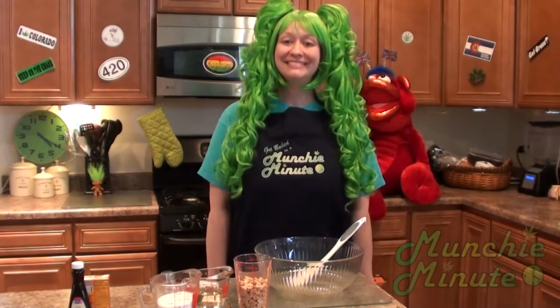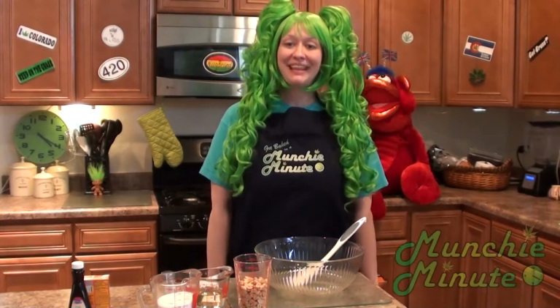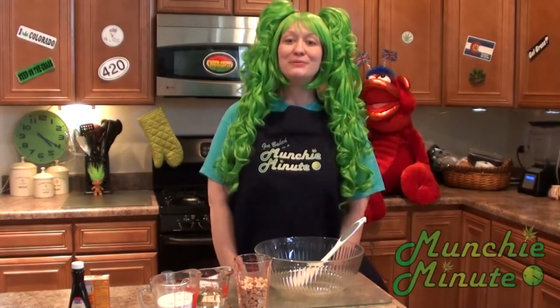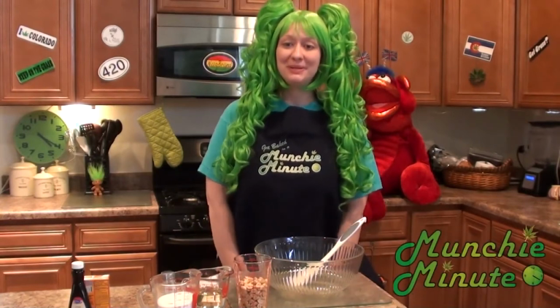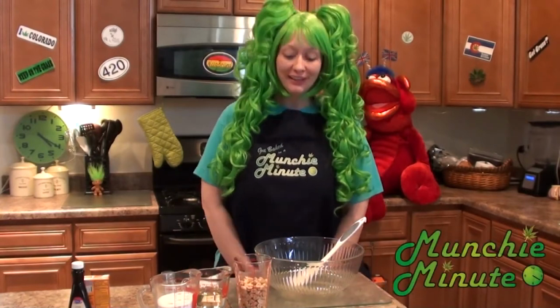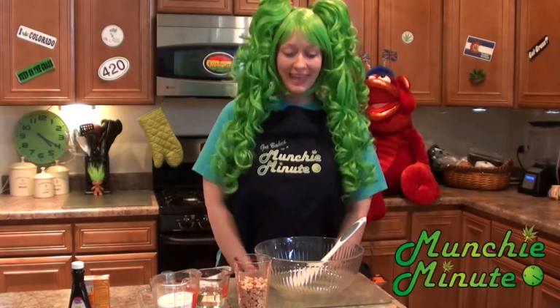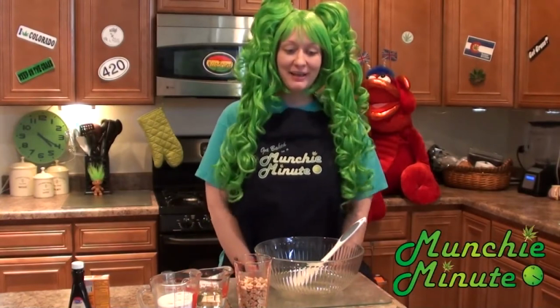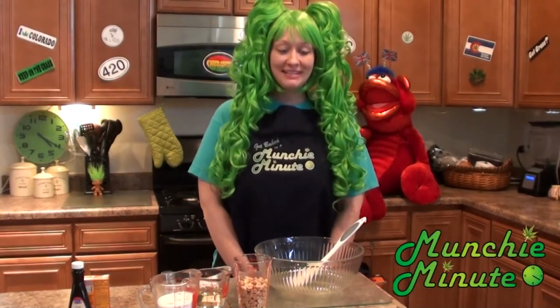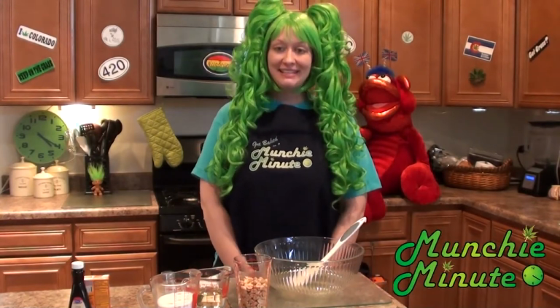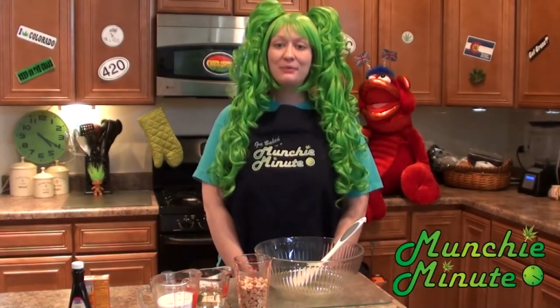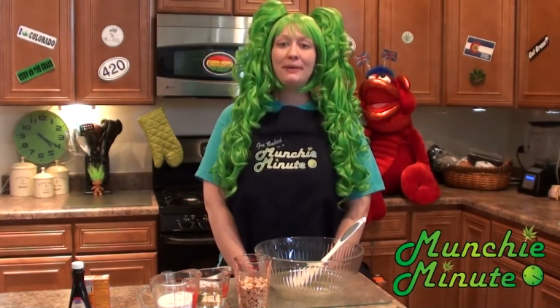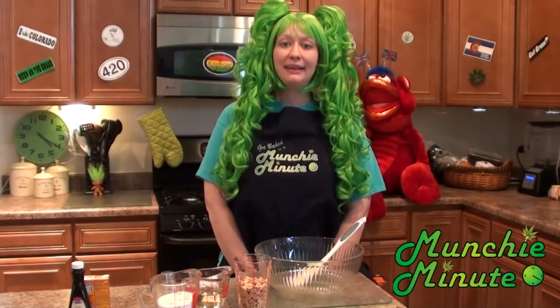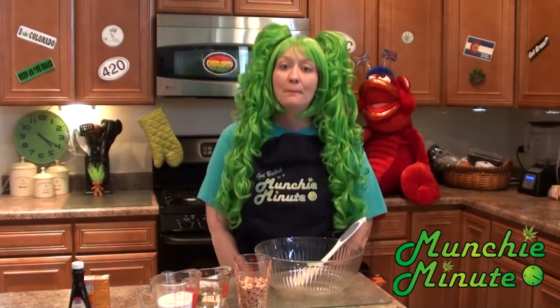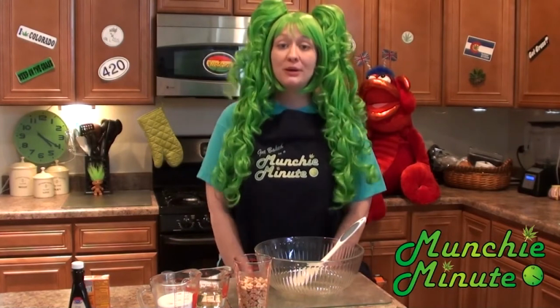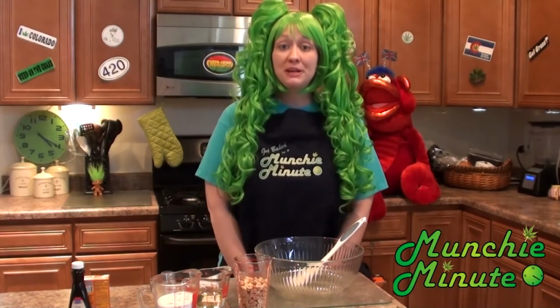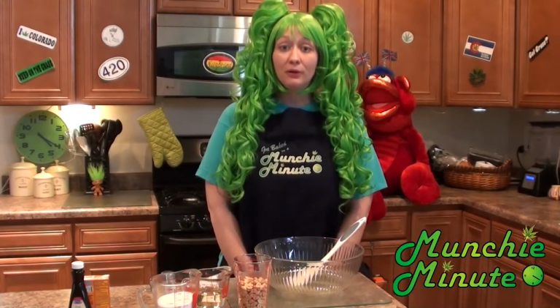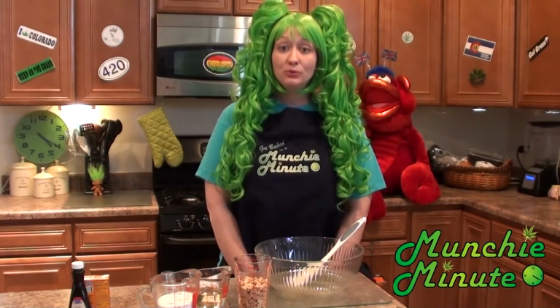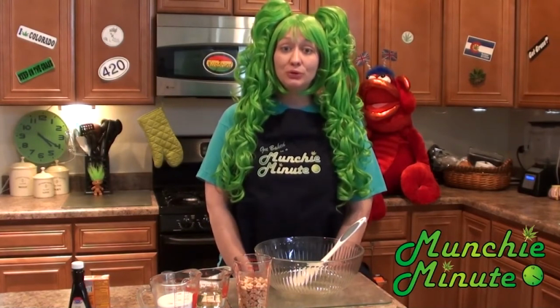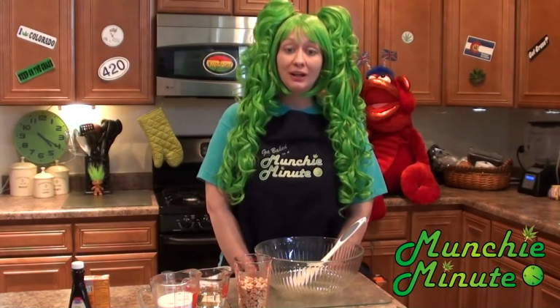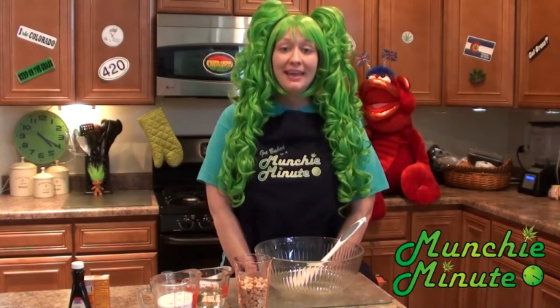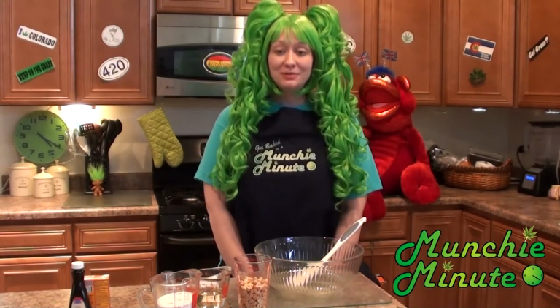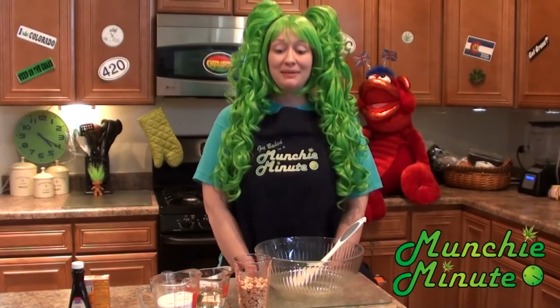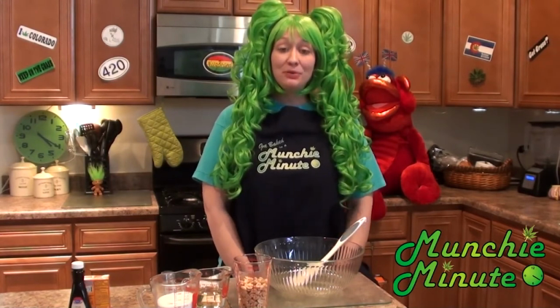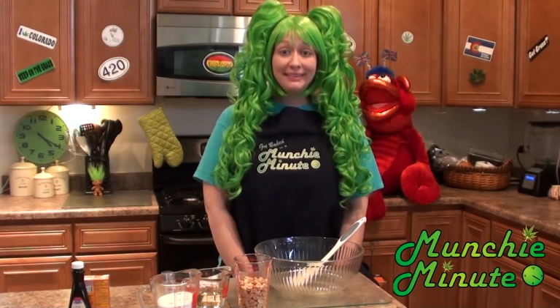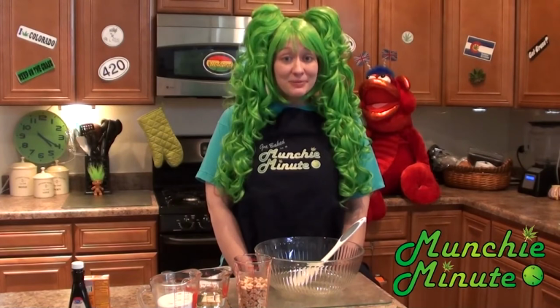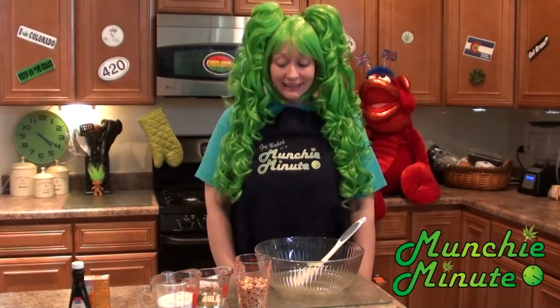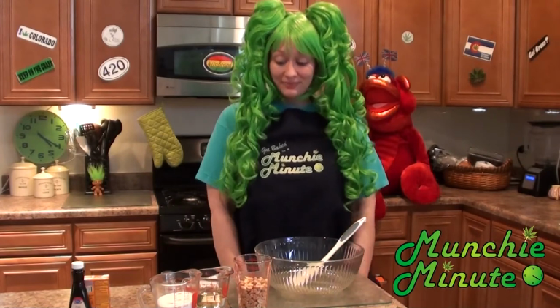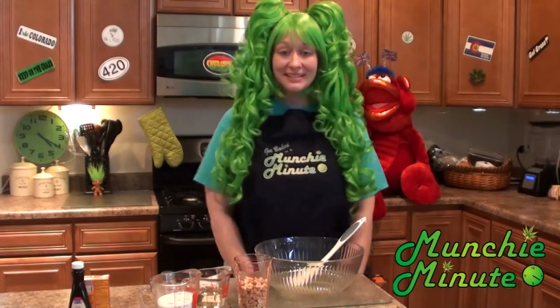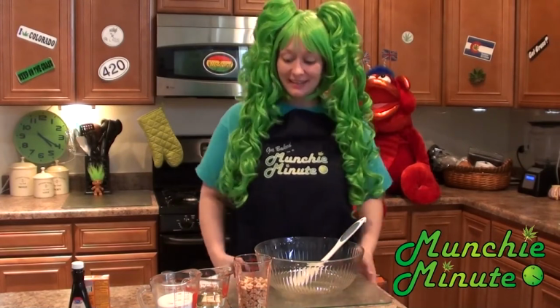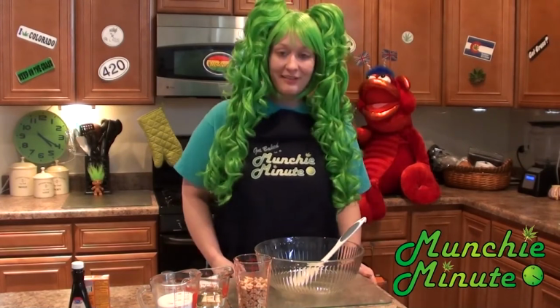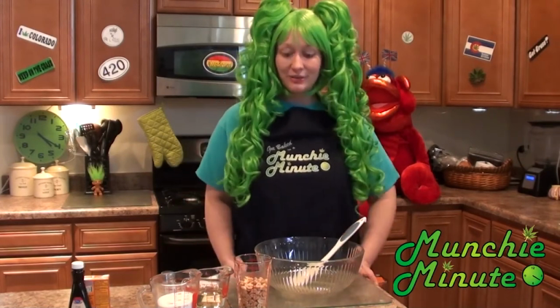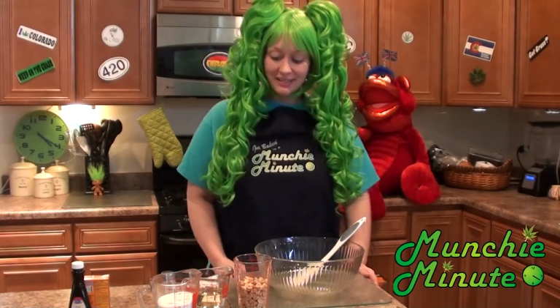Hello munchie people, and today we are making microwave peanut brittle. This was sent in by Brianne. Thank you Brianne! So excited. Alright, let's get started.